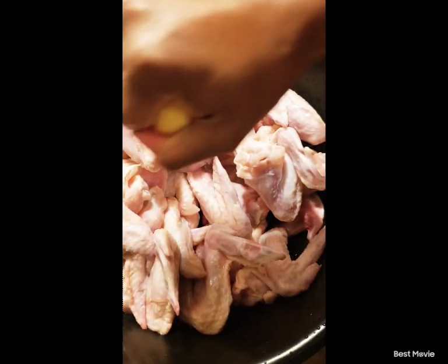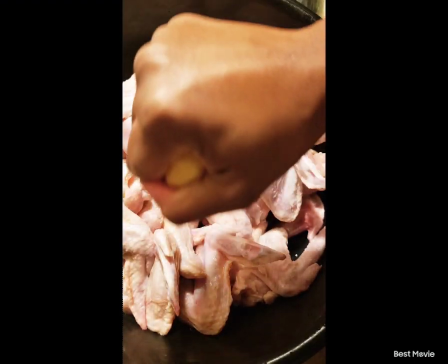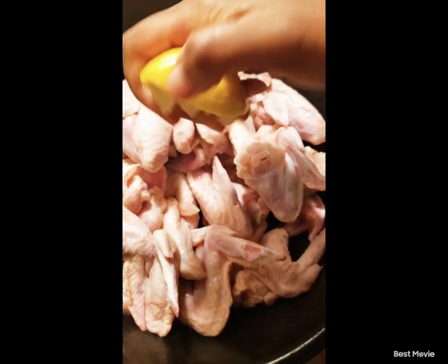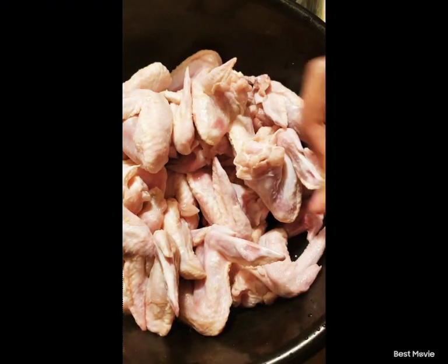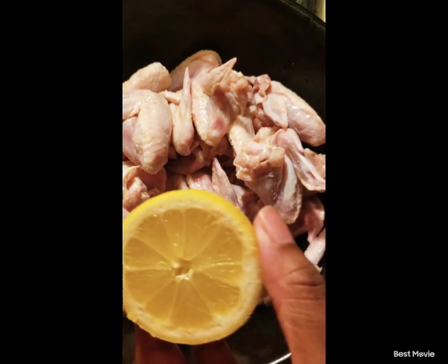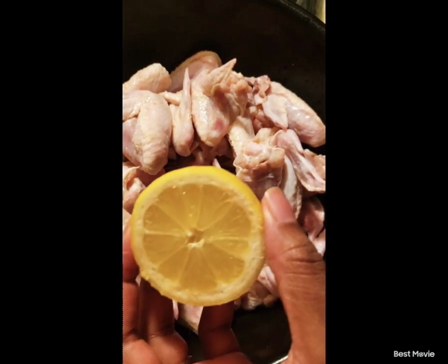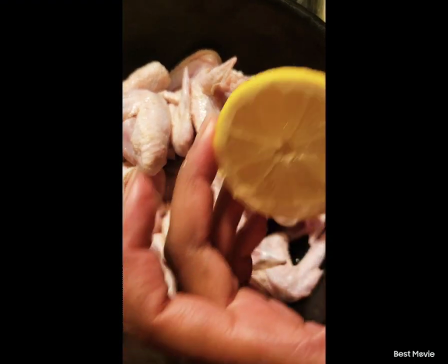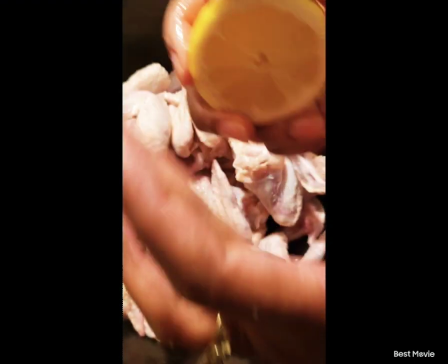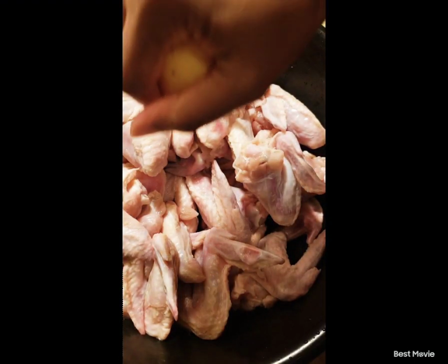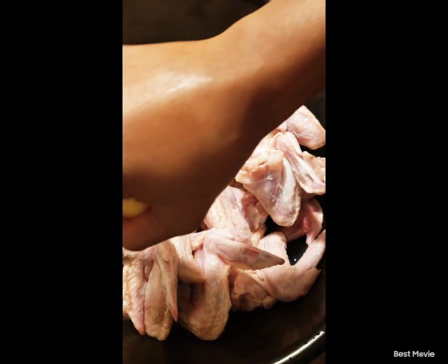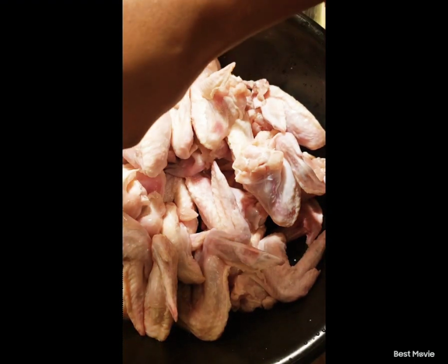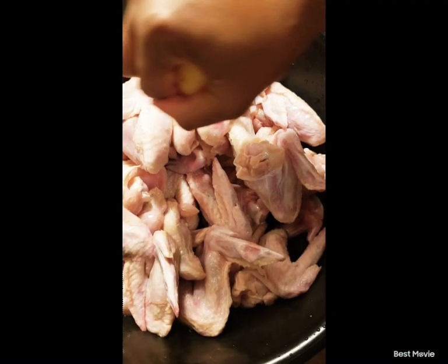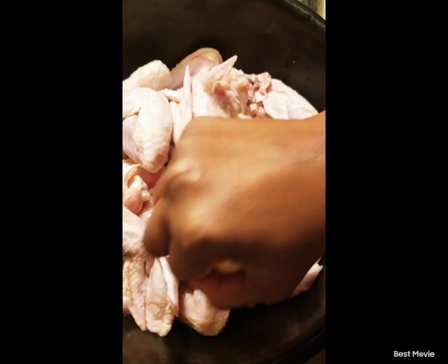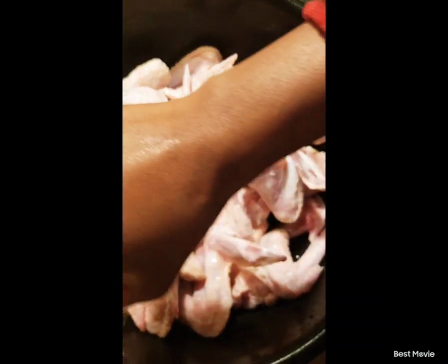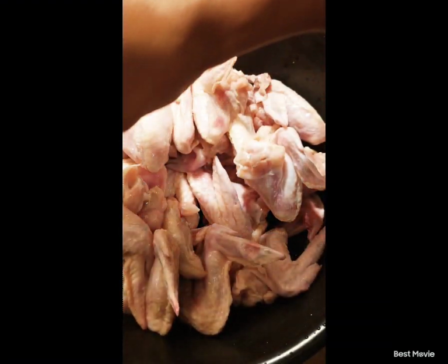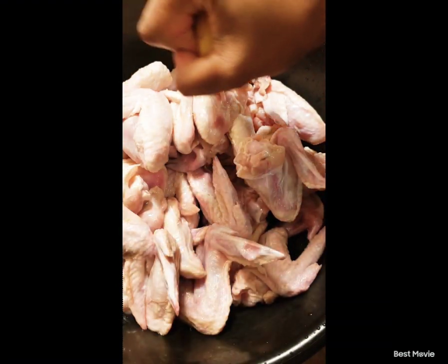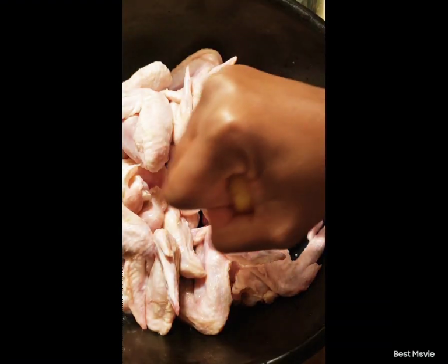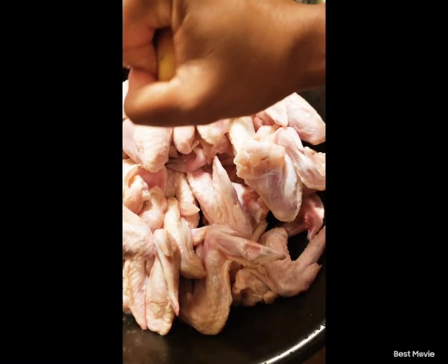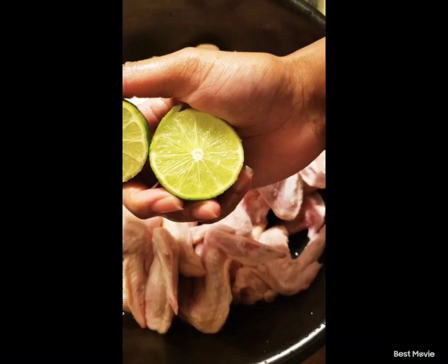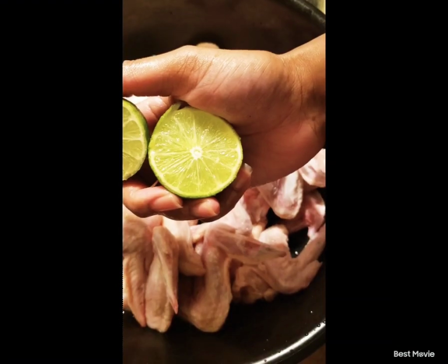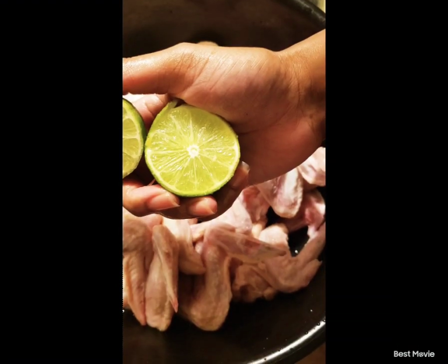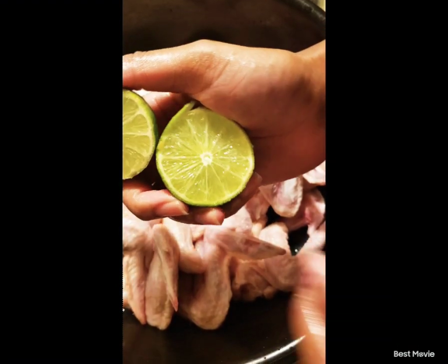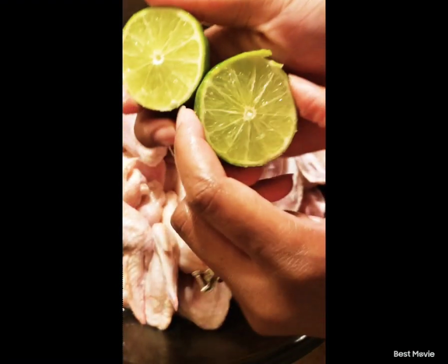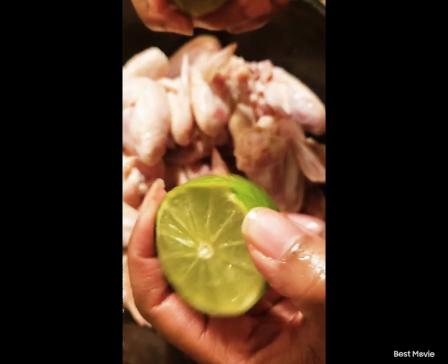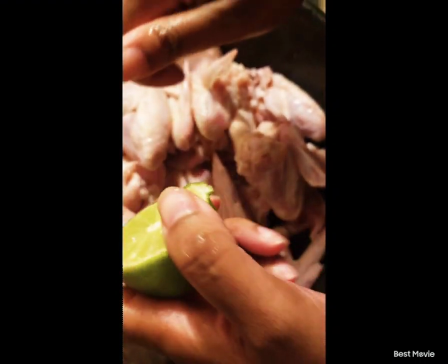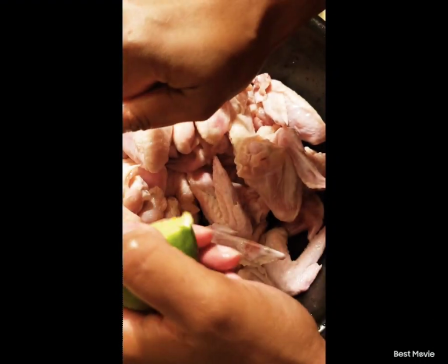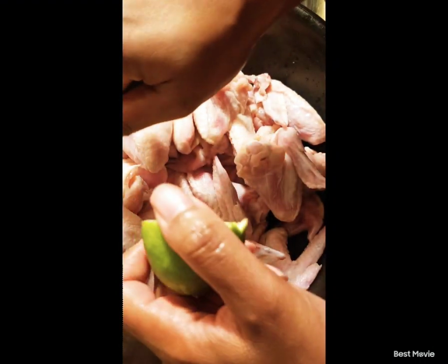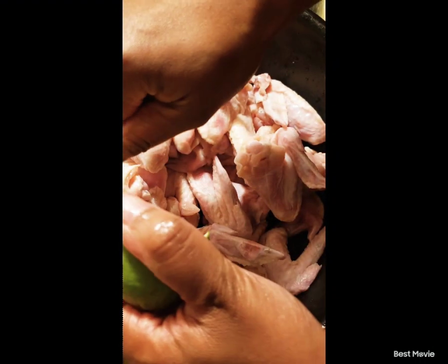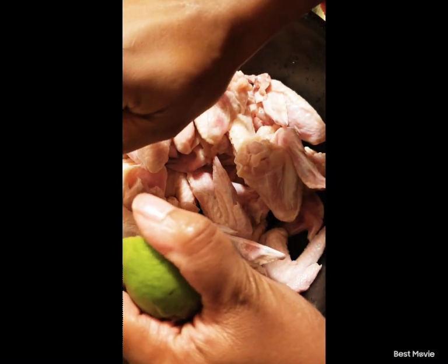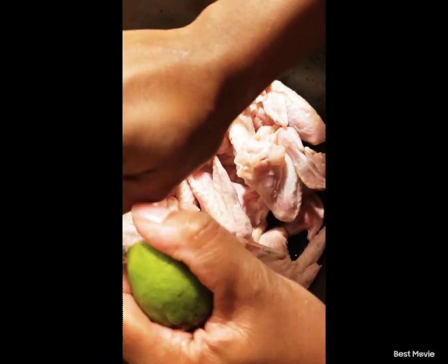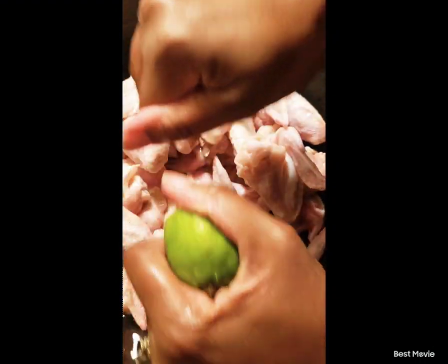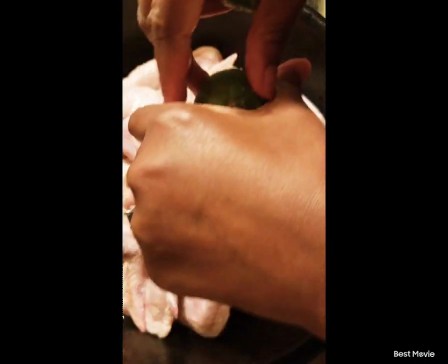Alright, first let's squeeze some lemon on that thing. Next, let's squeeze some lime — take your lime and squeeze some lime on that chicken.